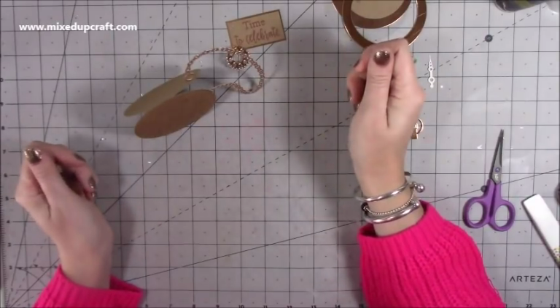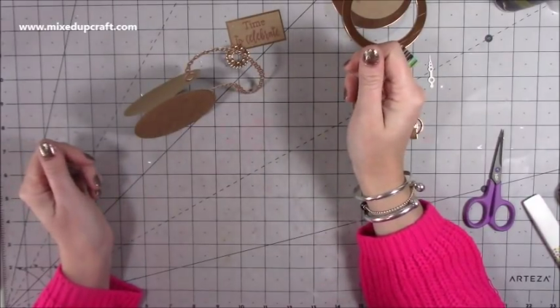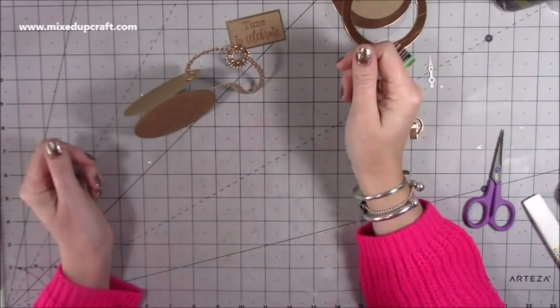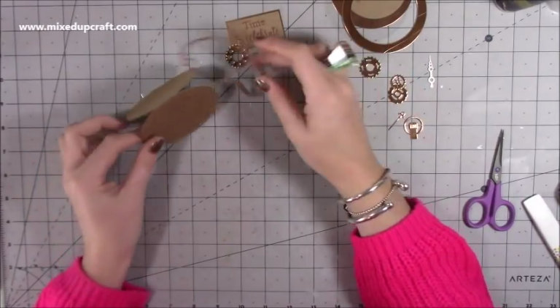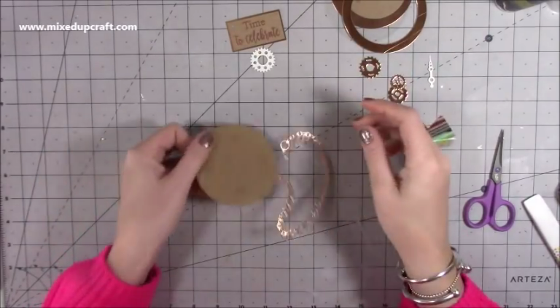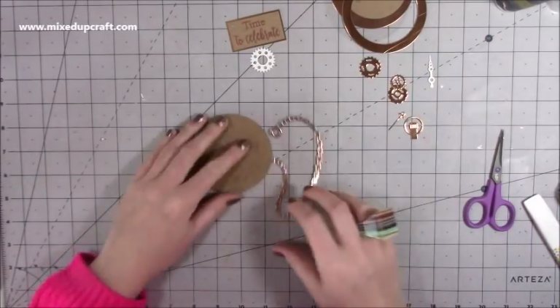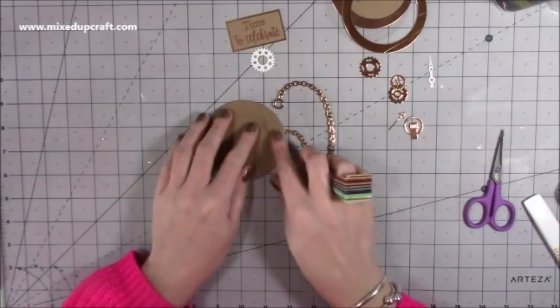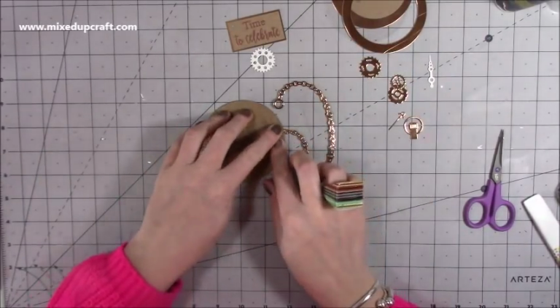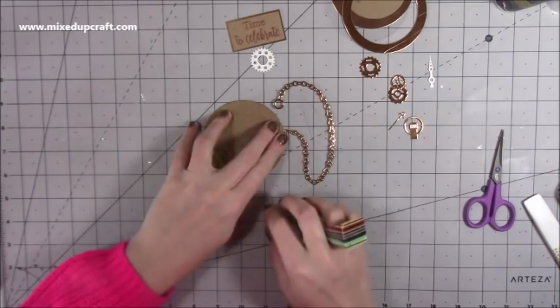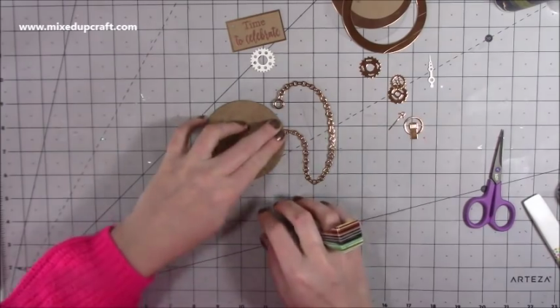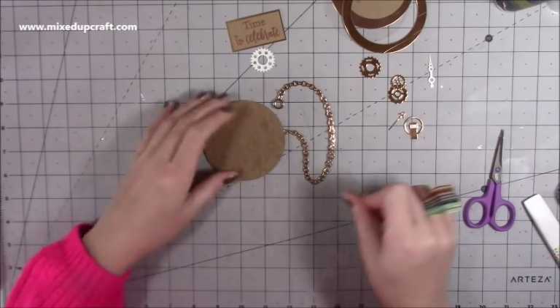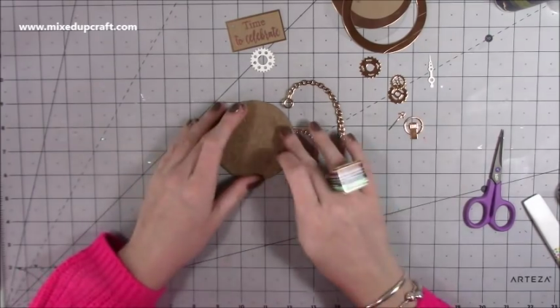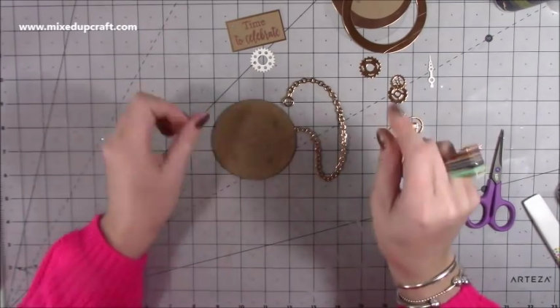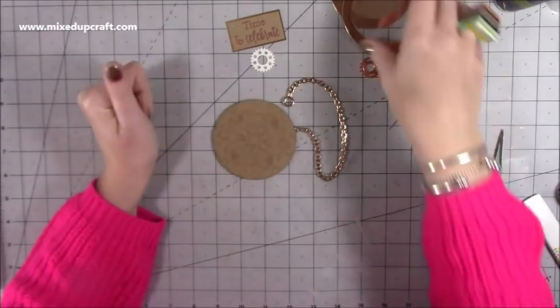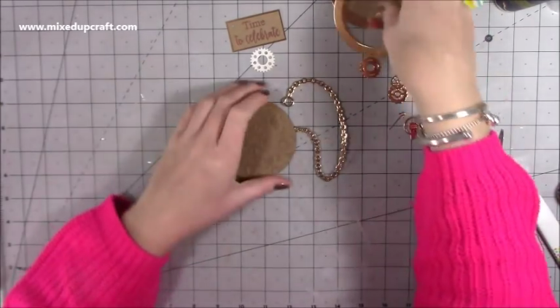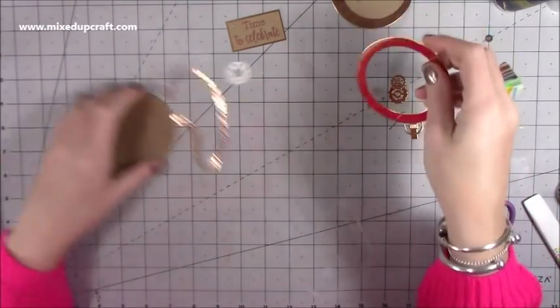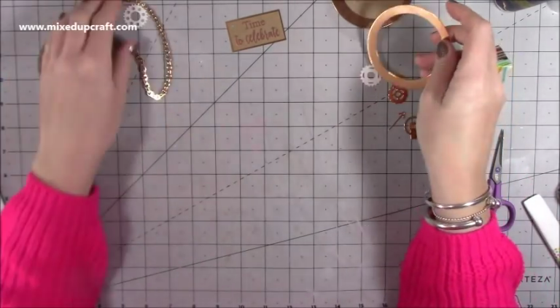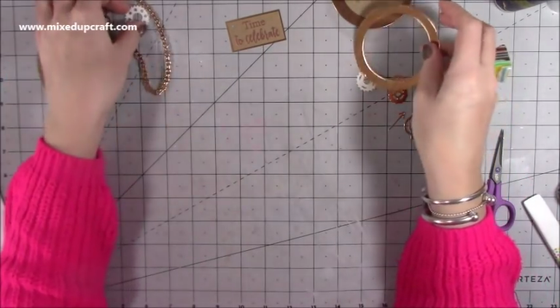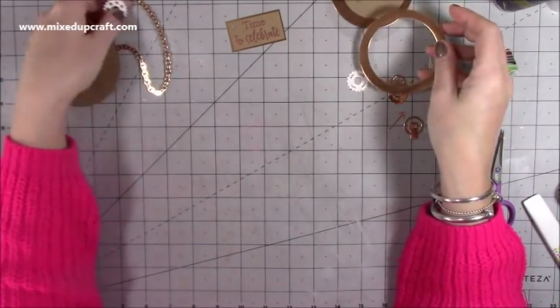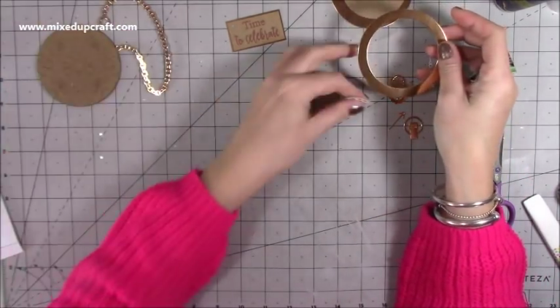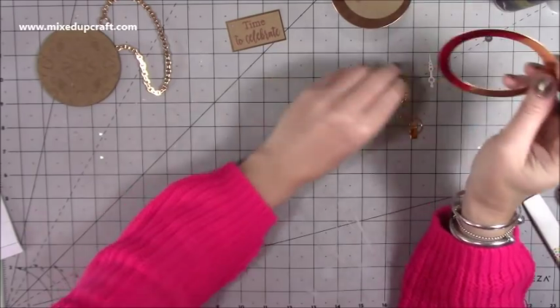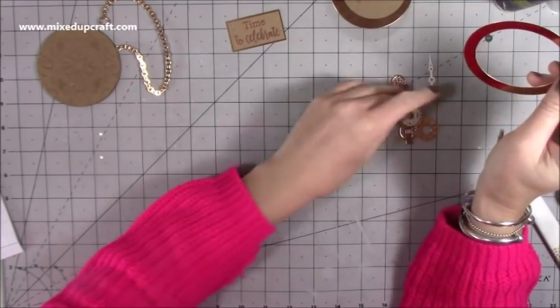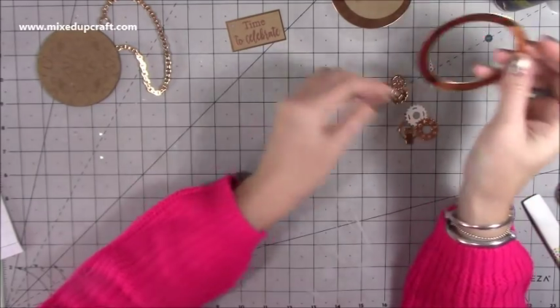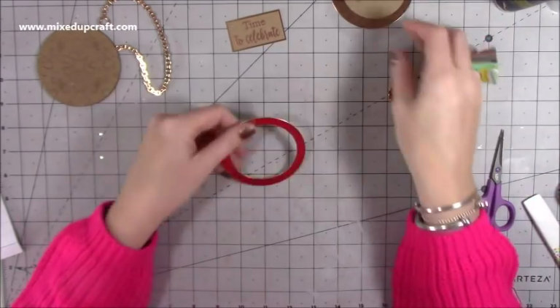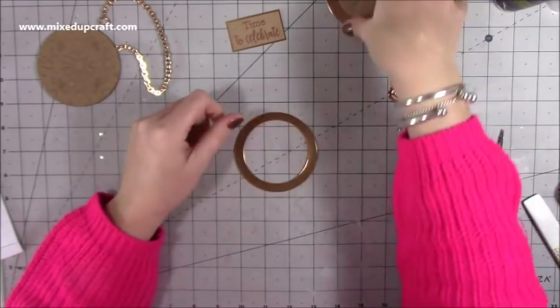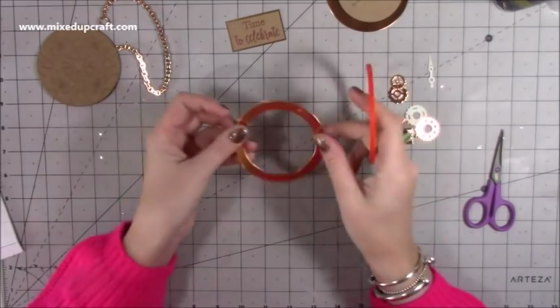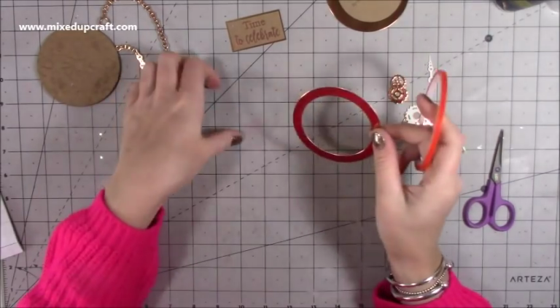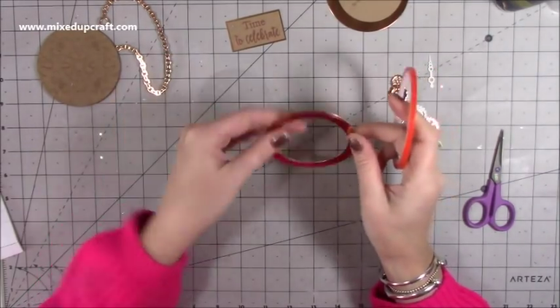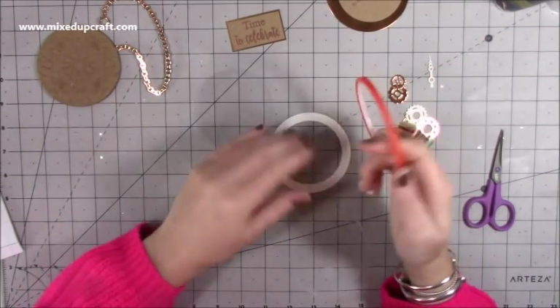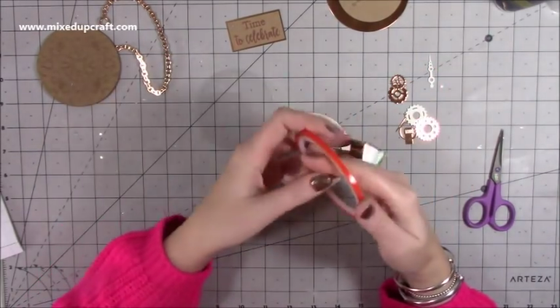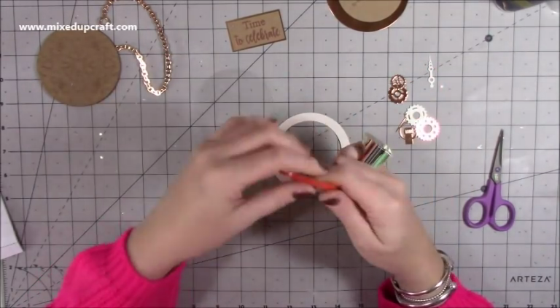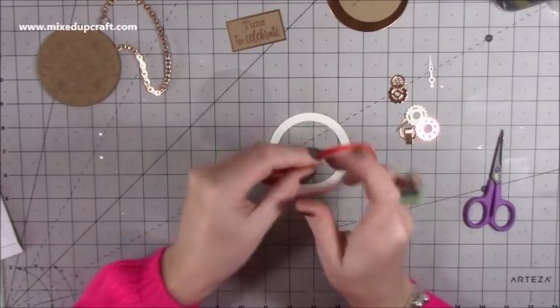I think that's going to look really nice. I'll pop that to one side and let it dry. Those other pieces are for our shaker bits in a moment.